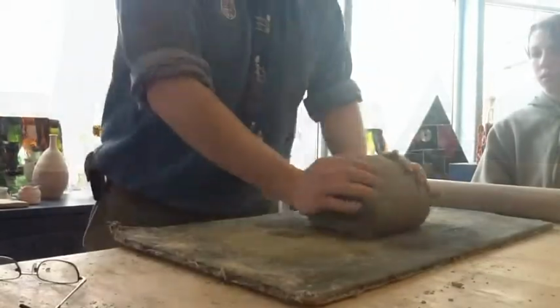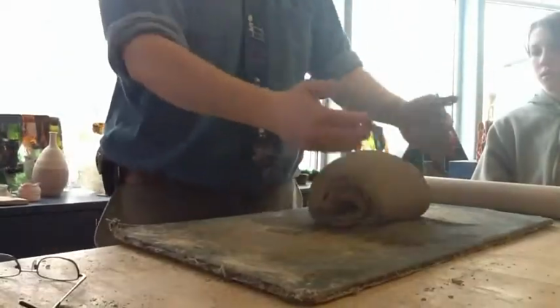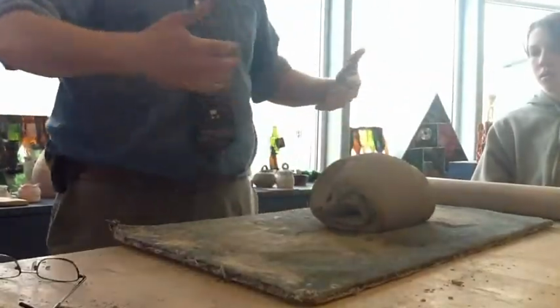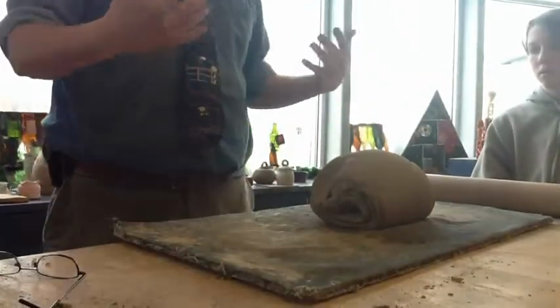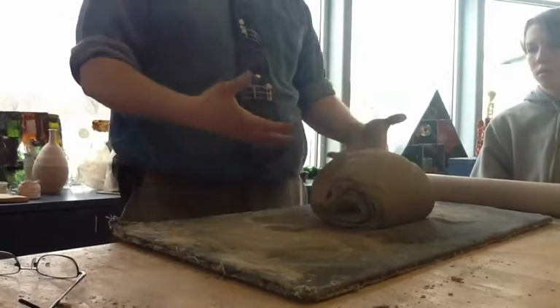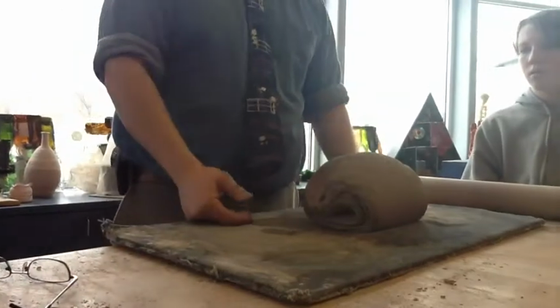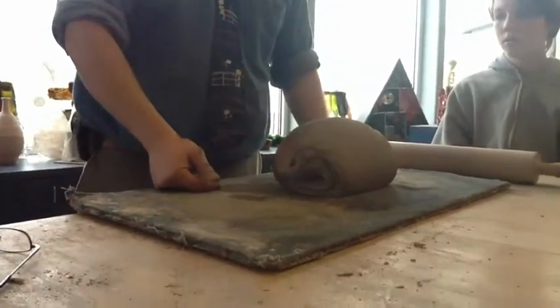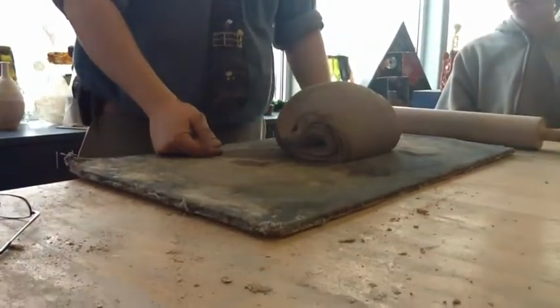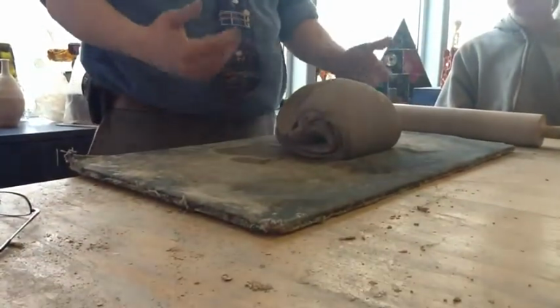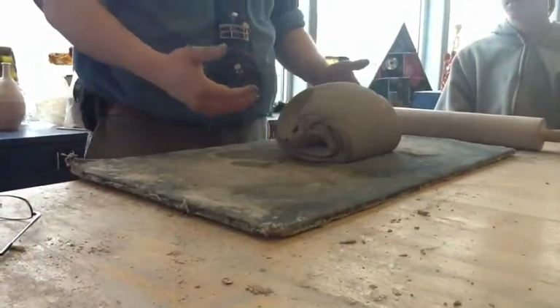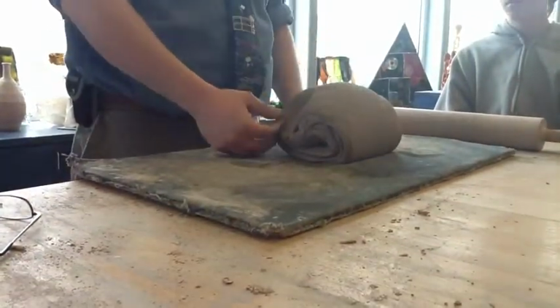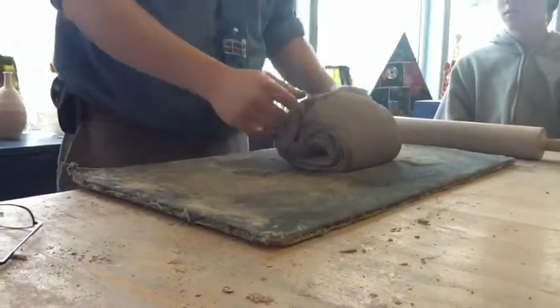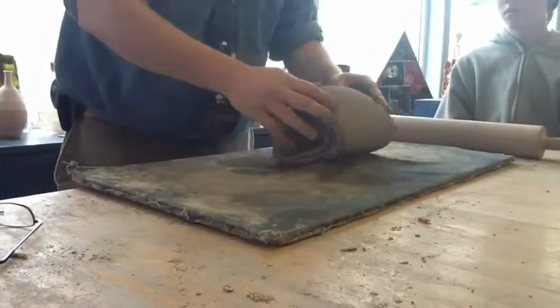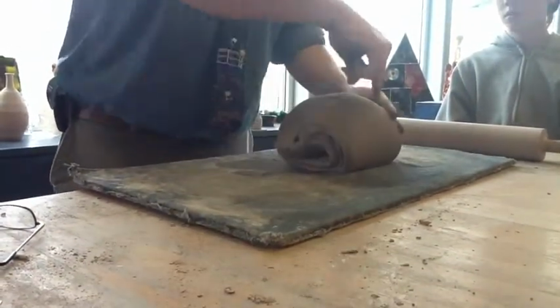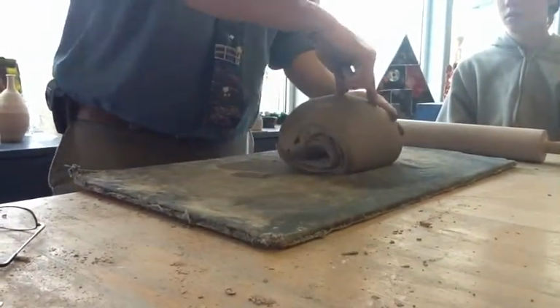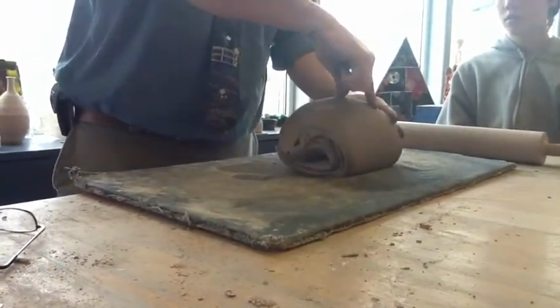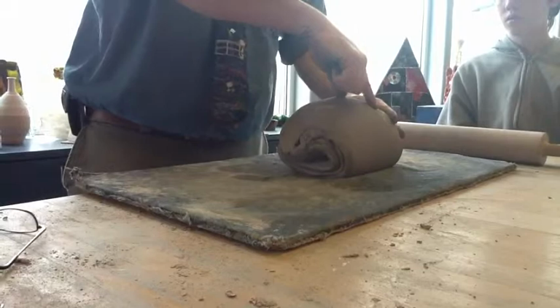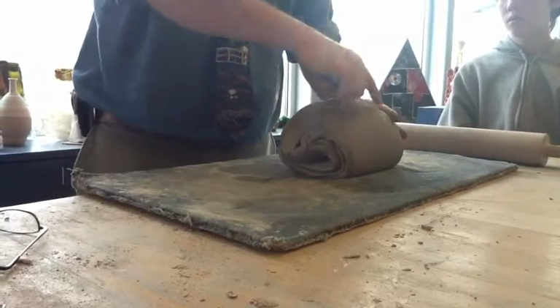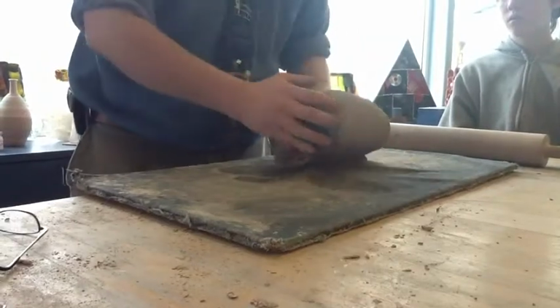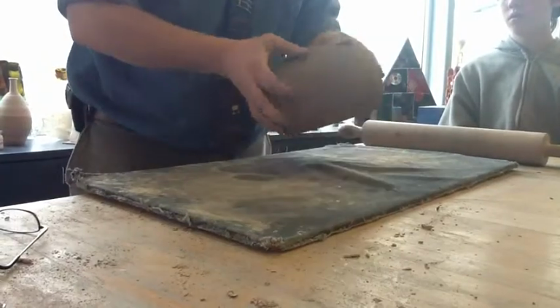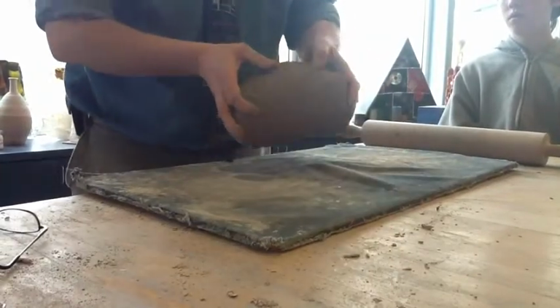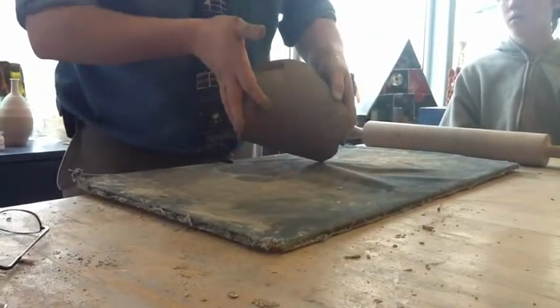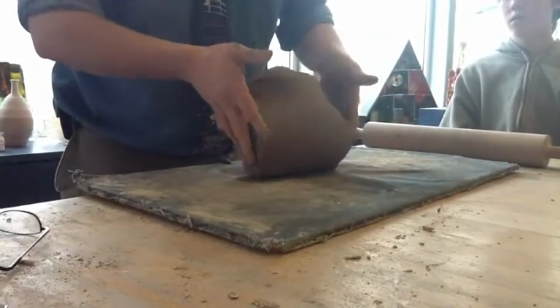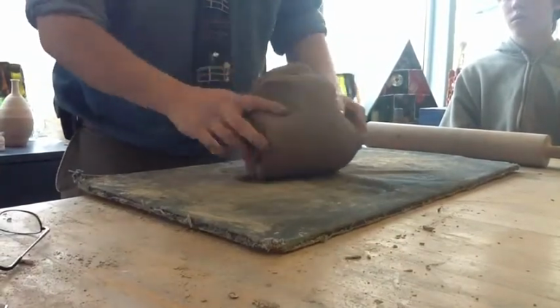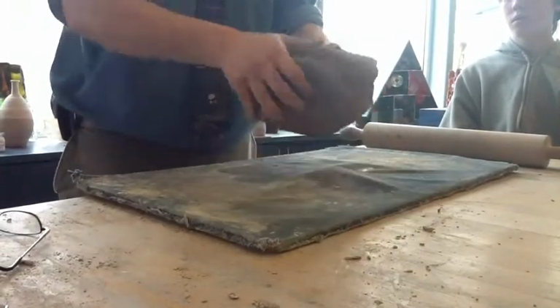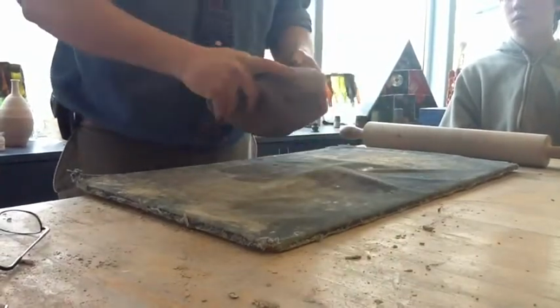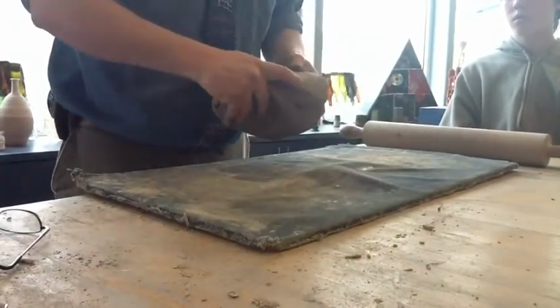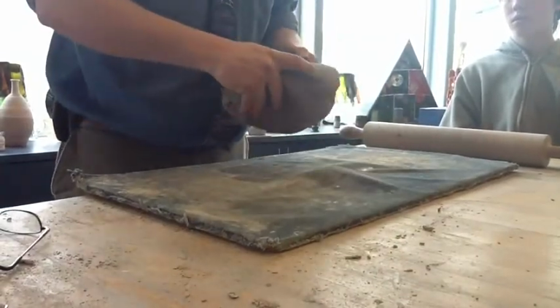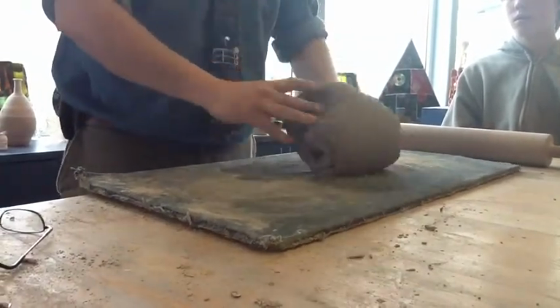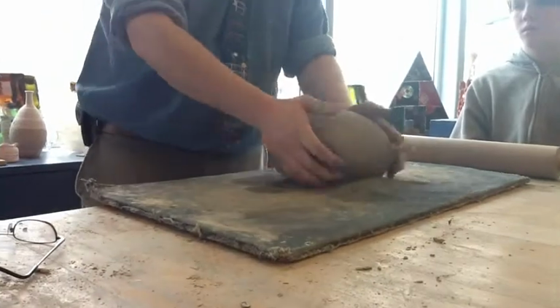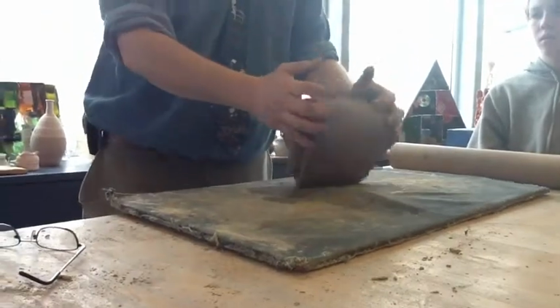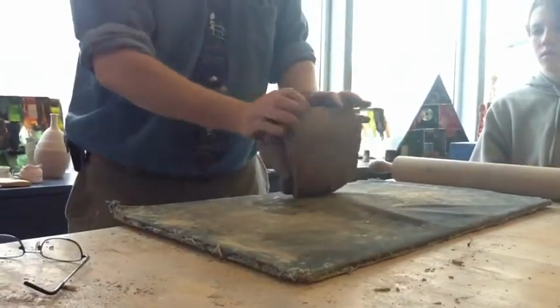Can you see it? Just the look of the clay is different — it's a better block of clay. Here's an air pocket that popped. Can you see that? There's another one. I want to try to get those out of the clay.